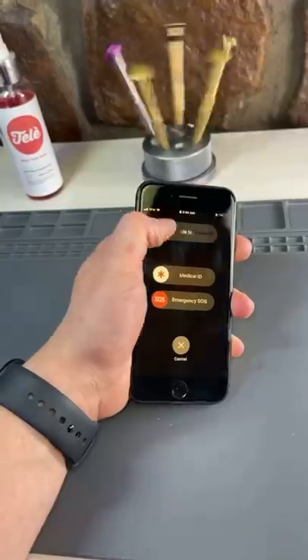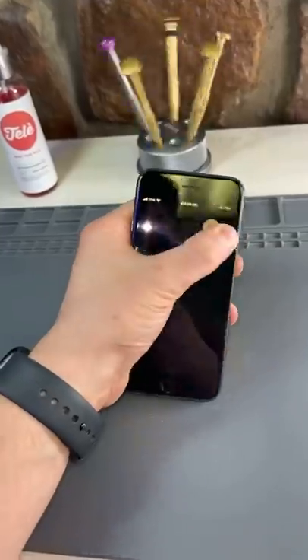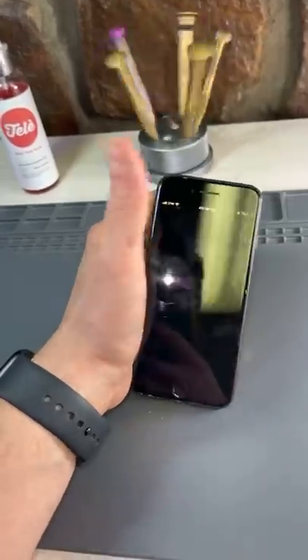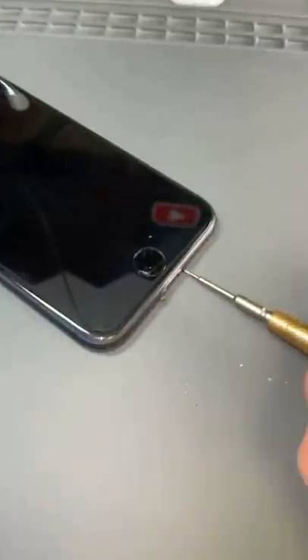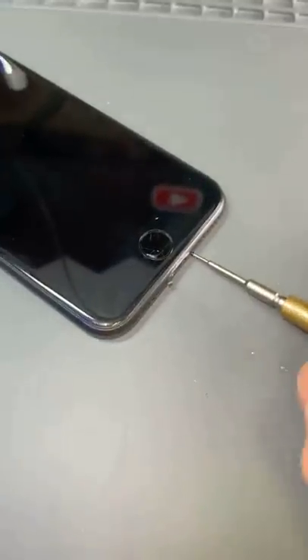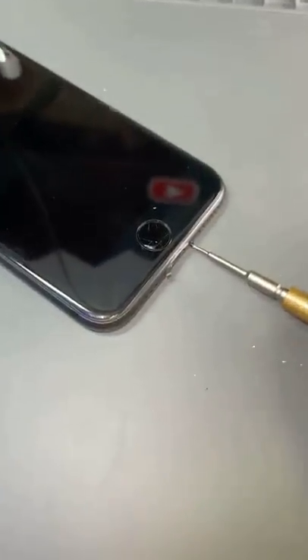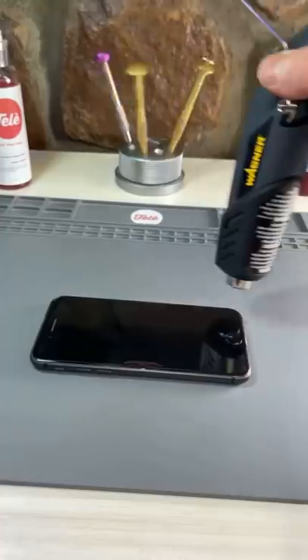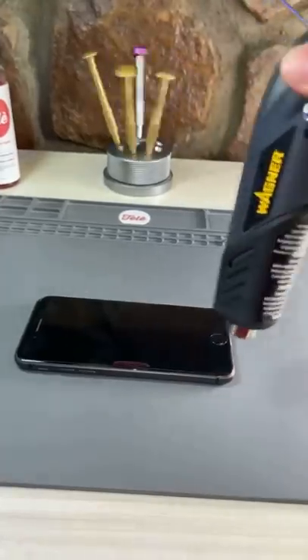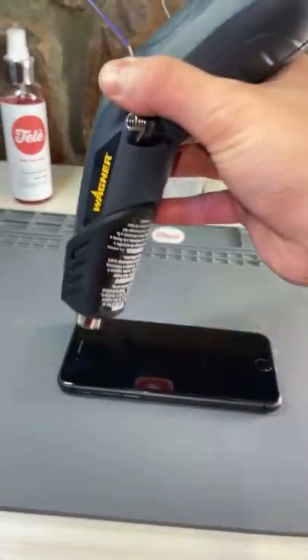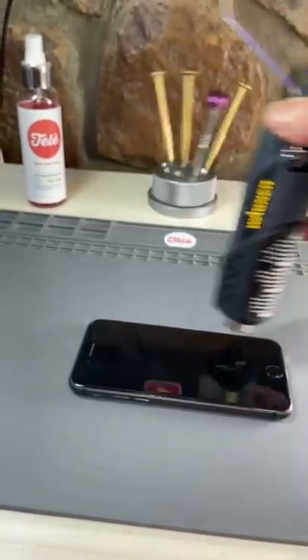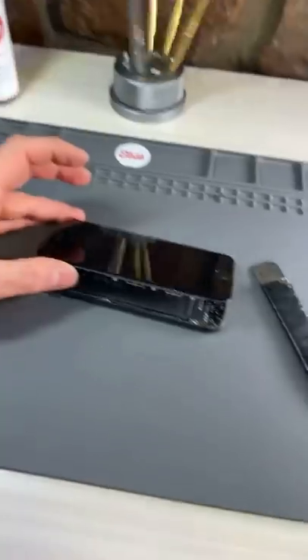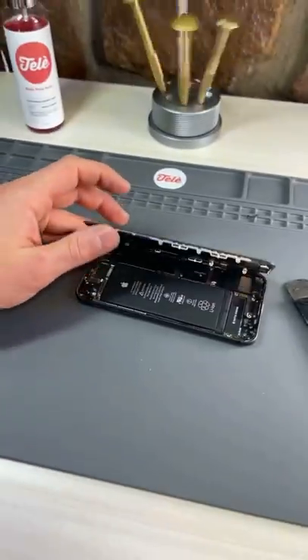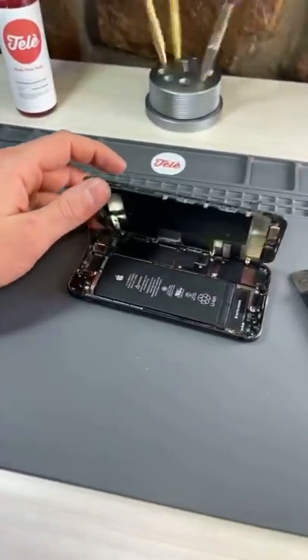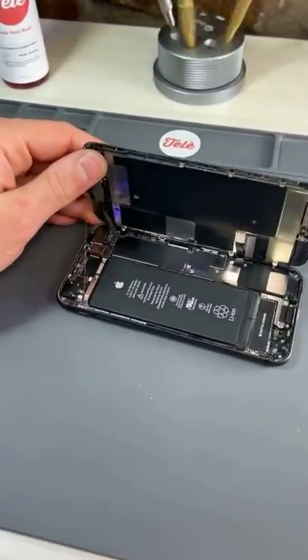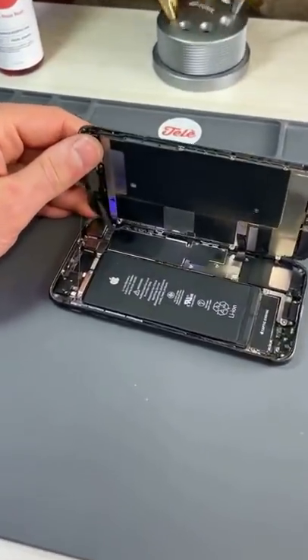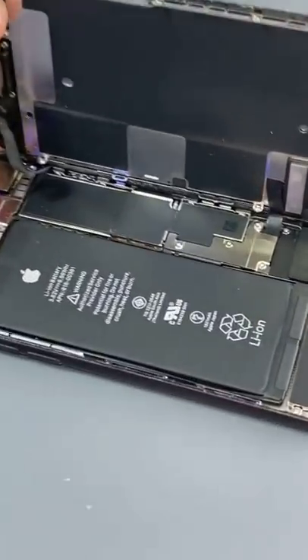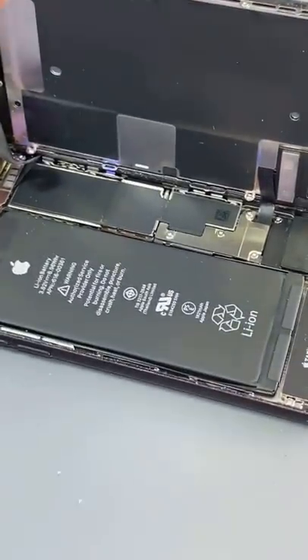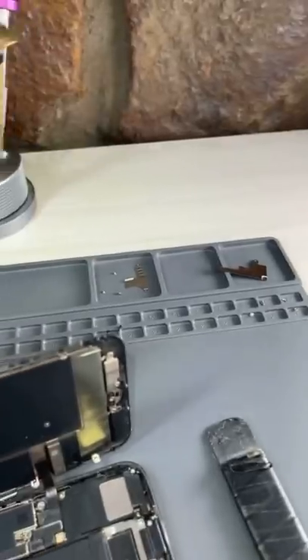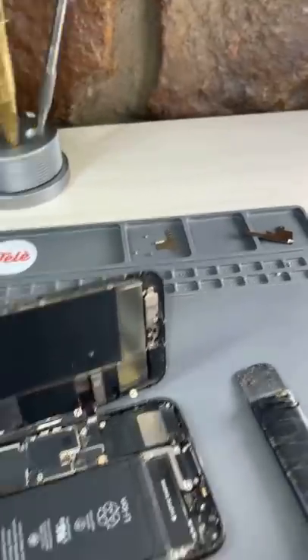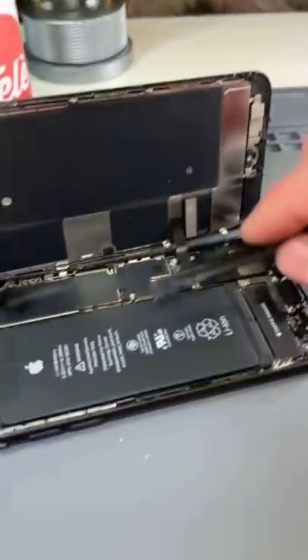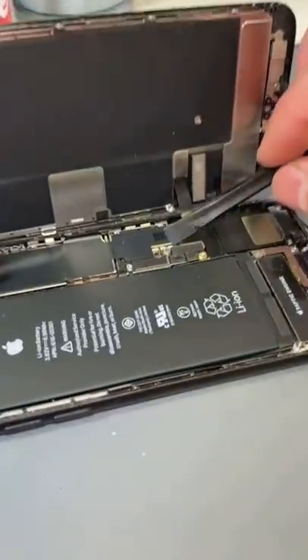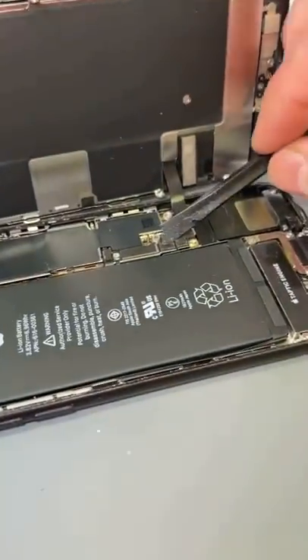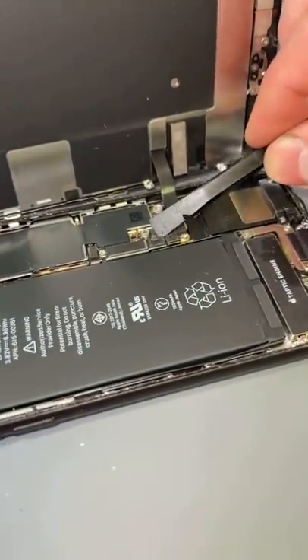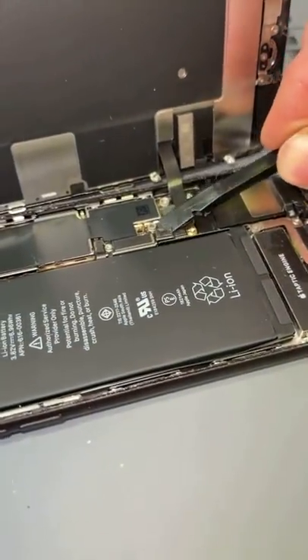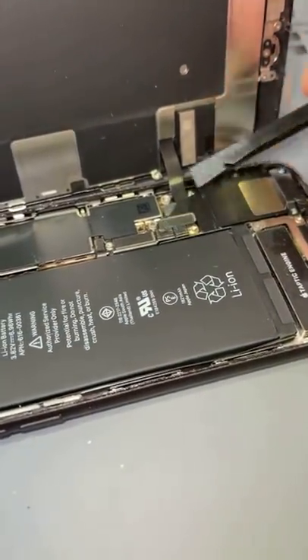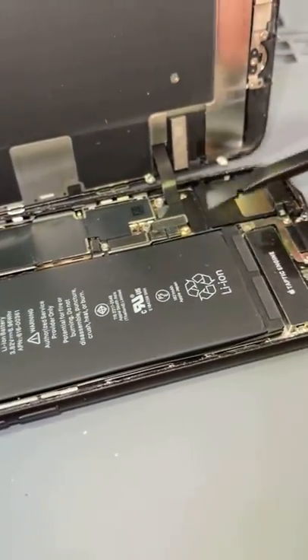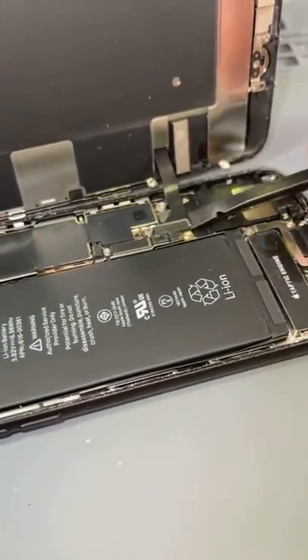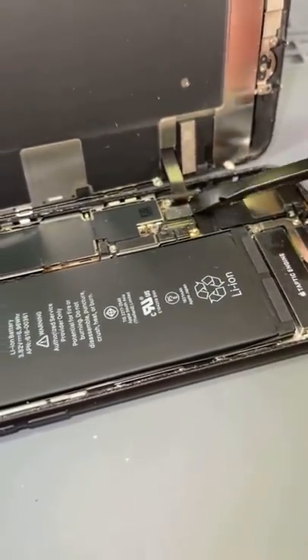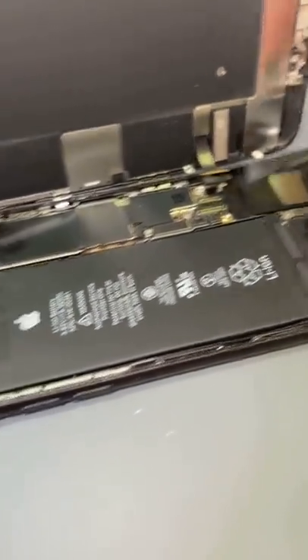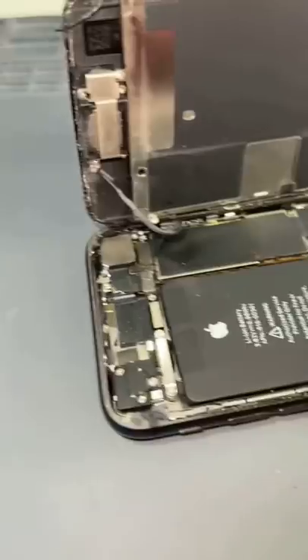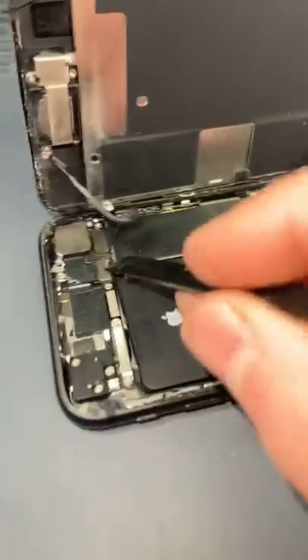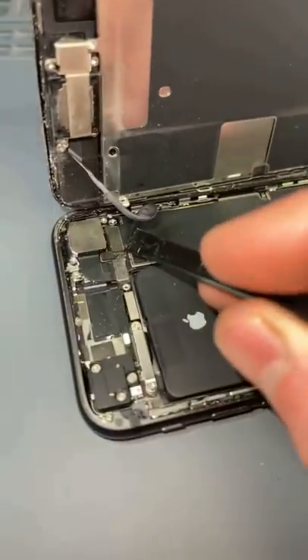We'll turn this thing off, take out the bottom screws, then heat this thing up and pry open the screen and start unscrewing things. After removing the brackets, we'll go in and disconnect the battery, then the screen and the ear speaker cable.